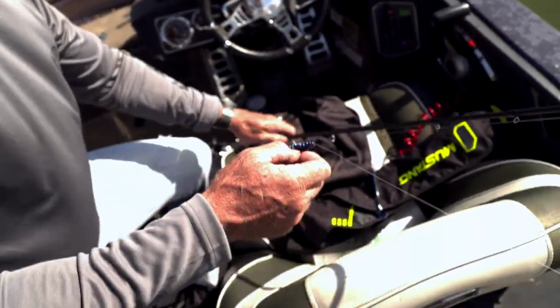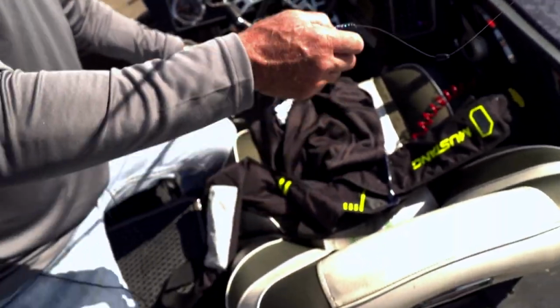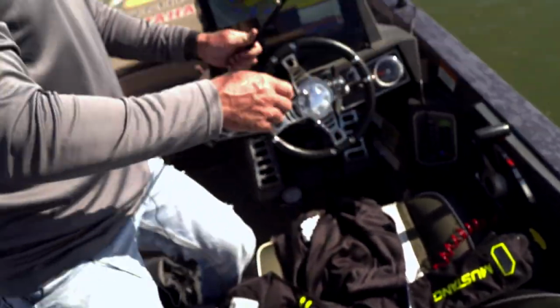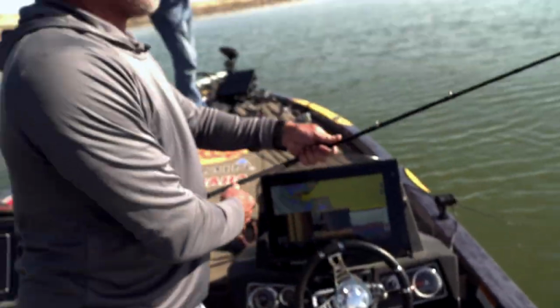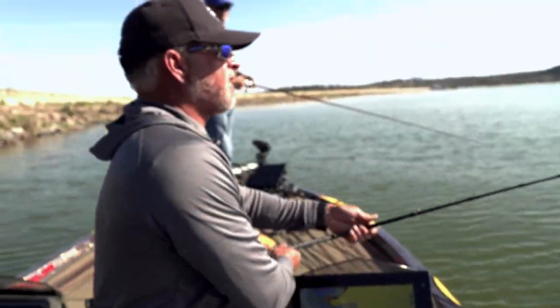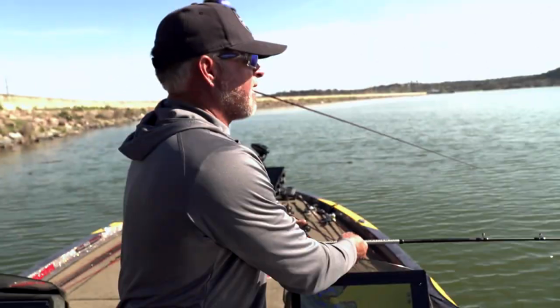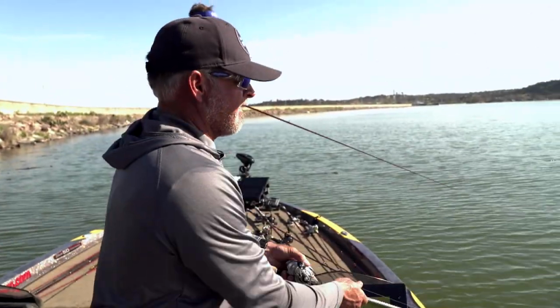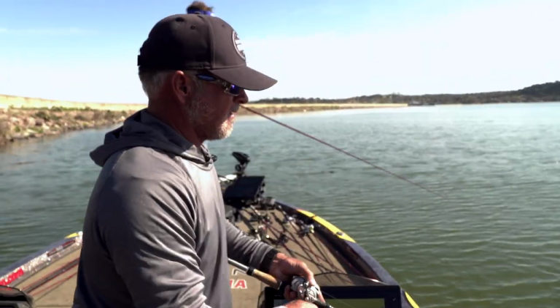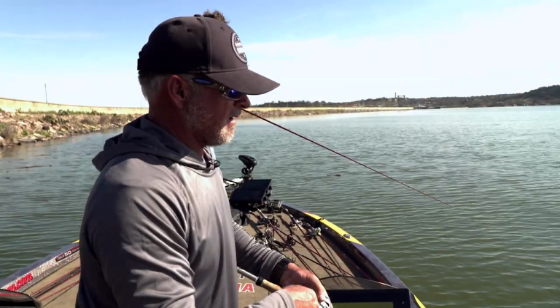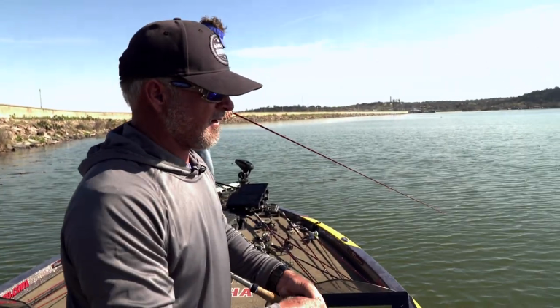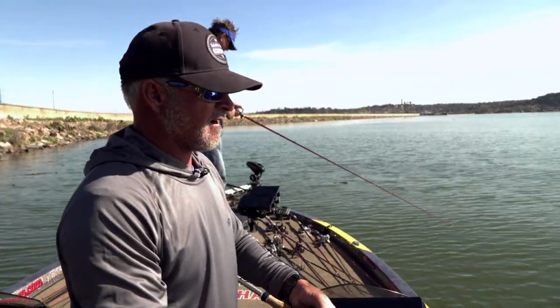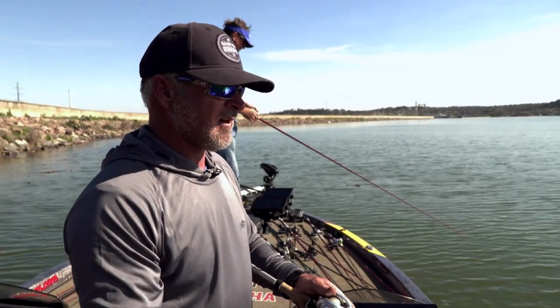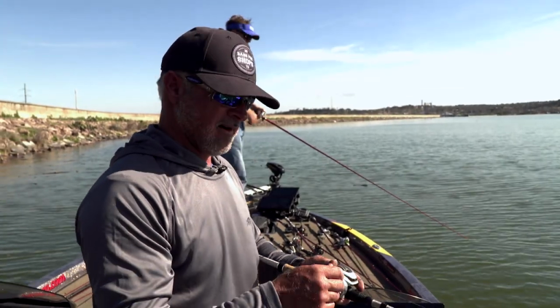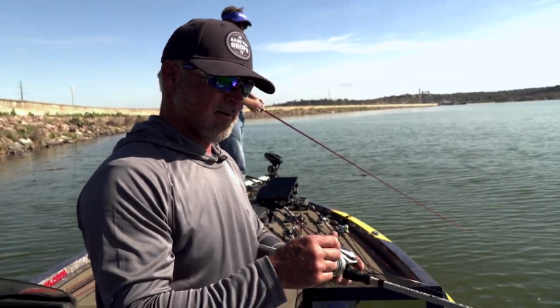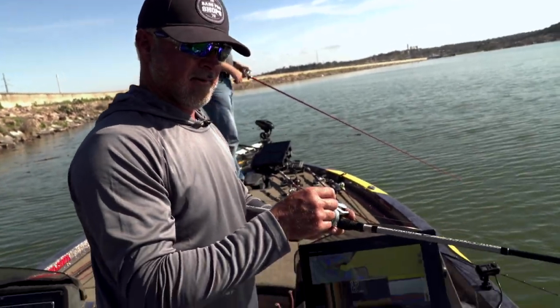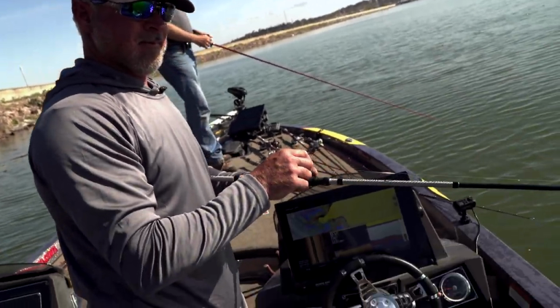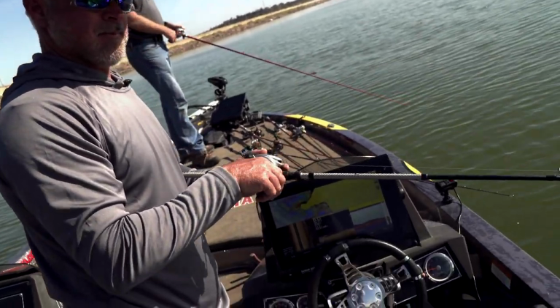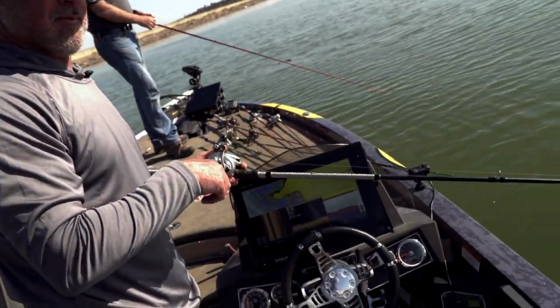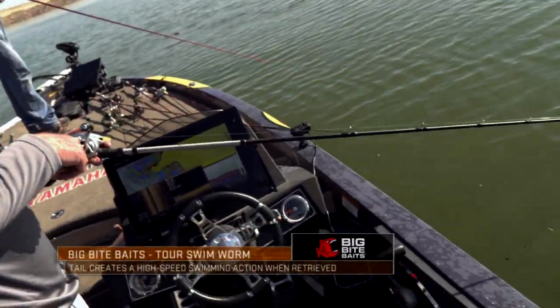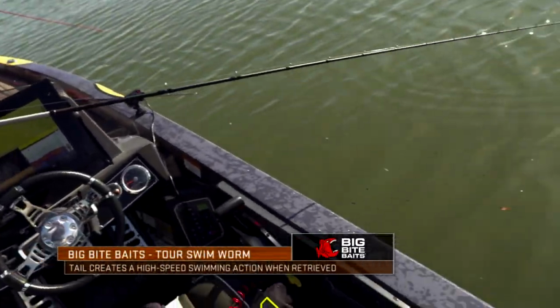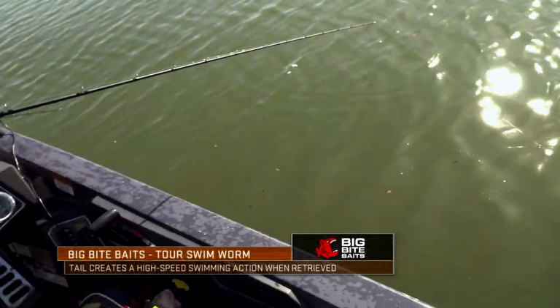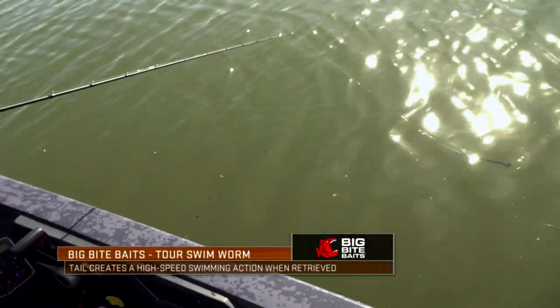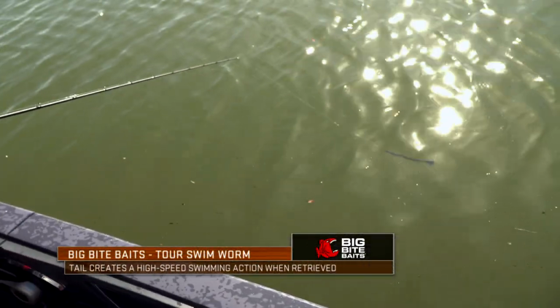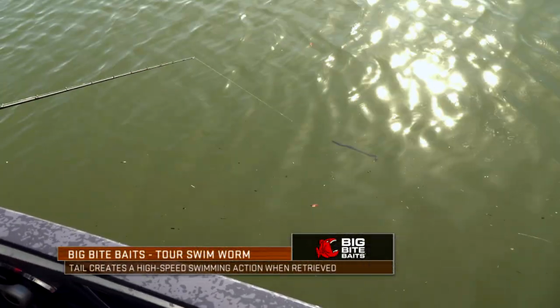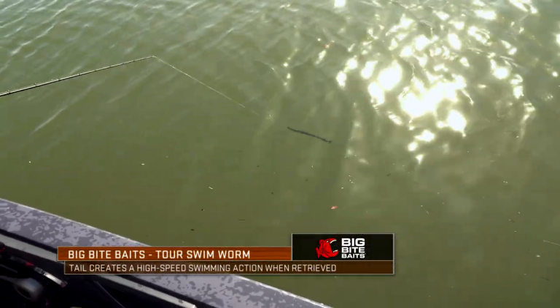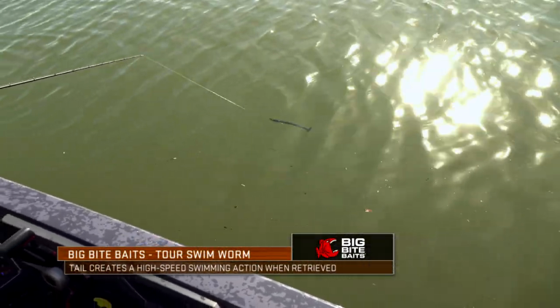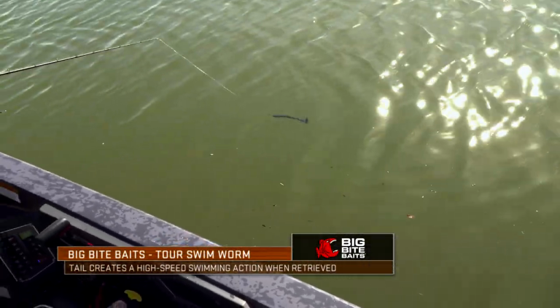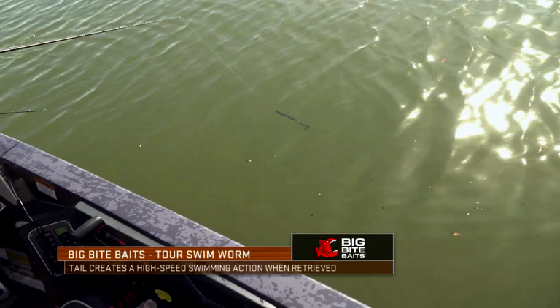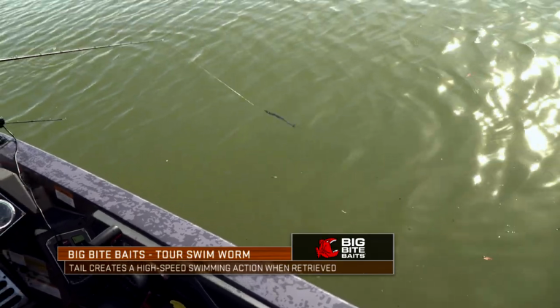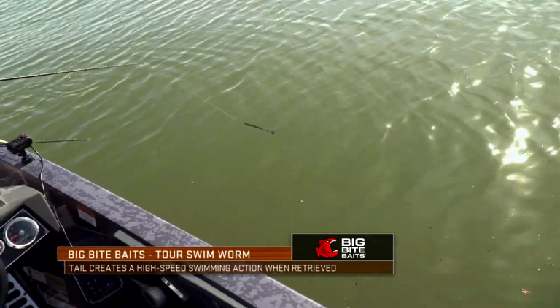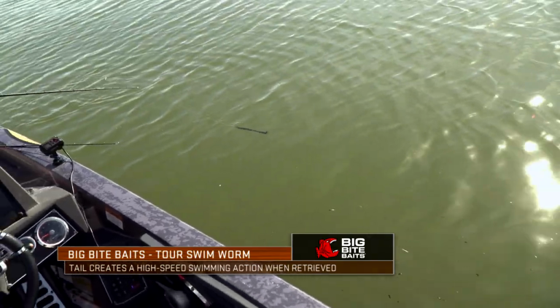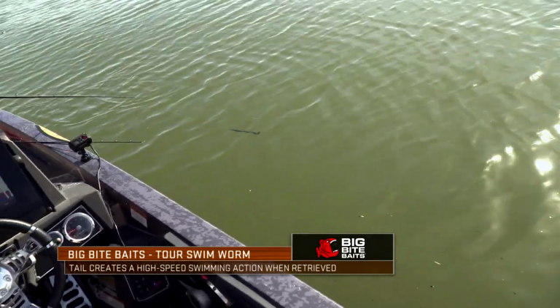Just wind it steady — just steady. You can see that tail in the water. See that.